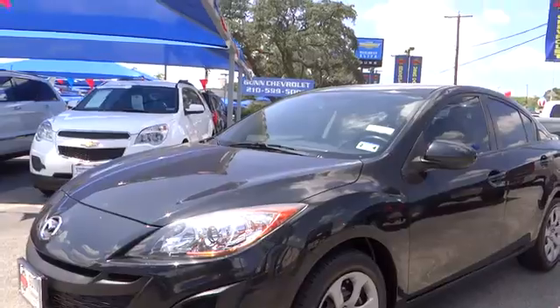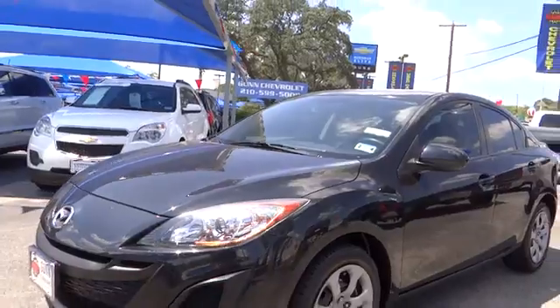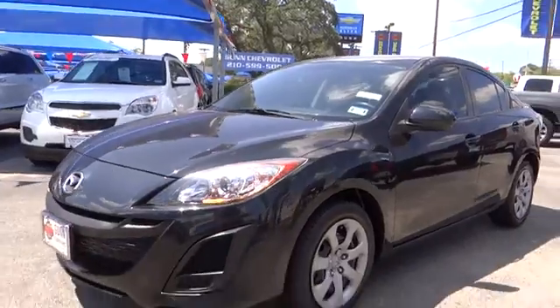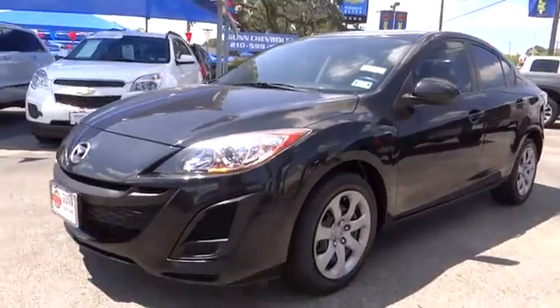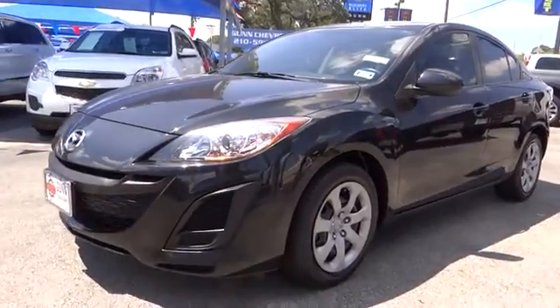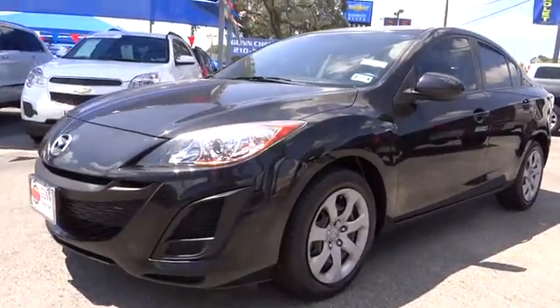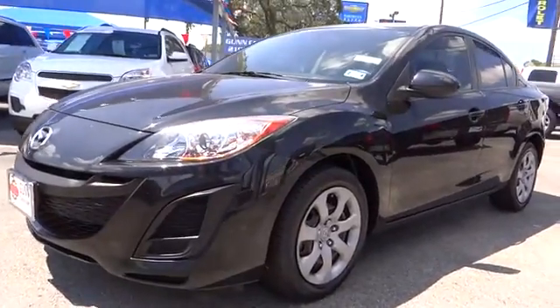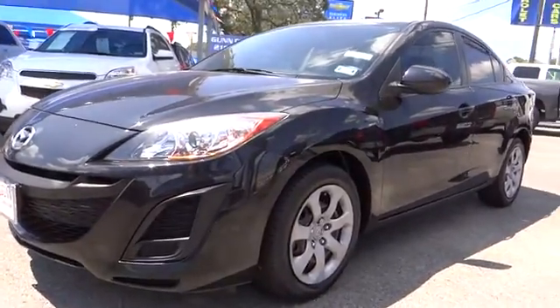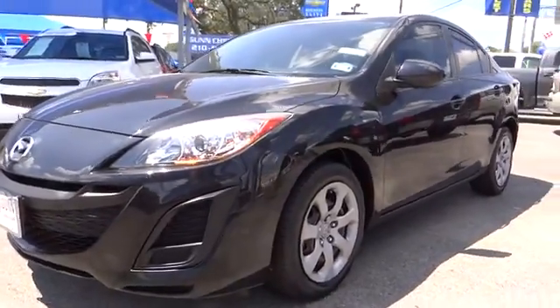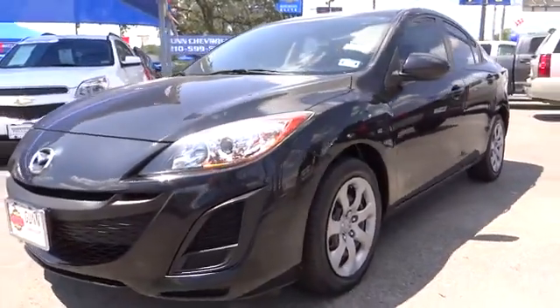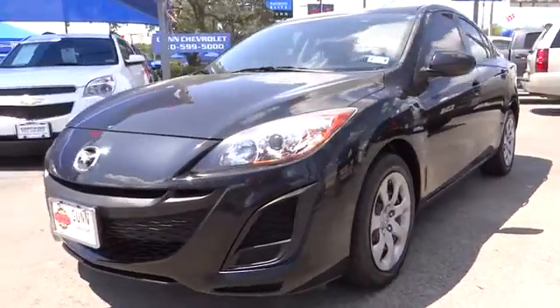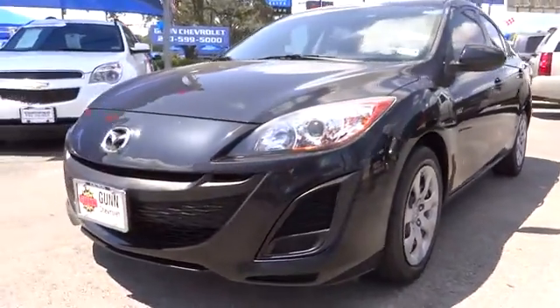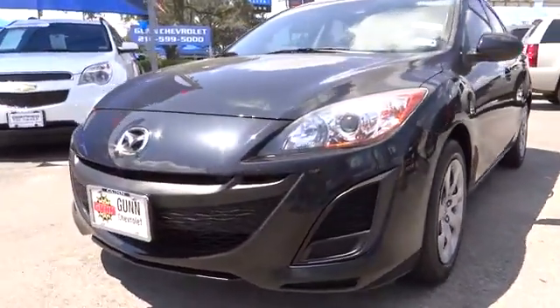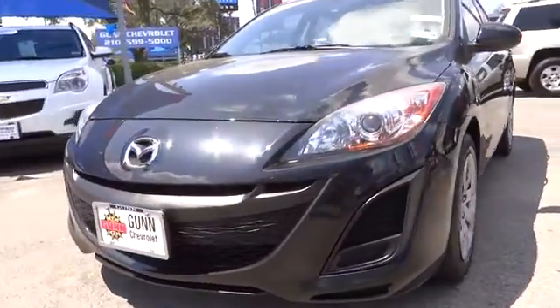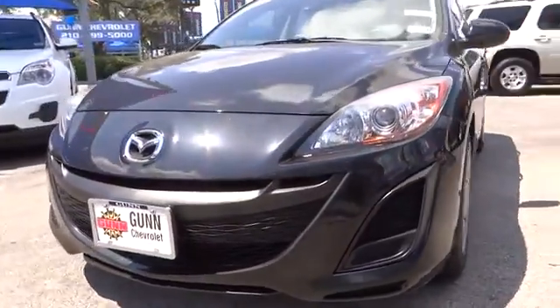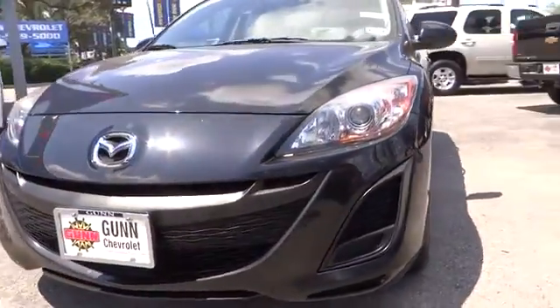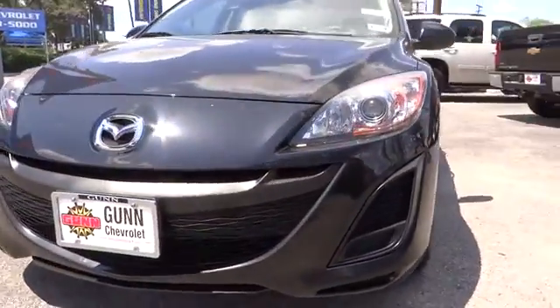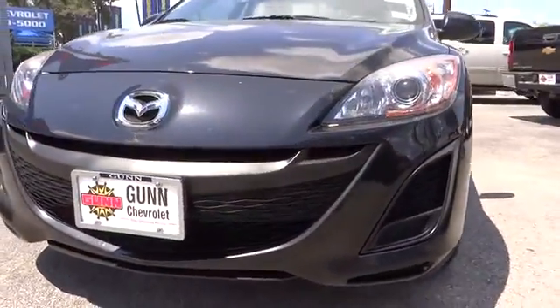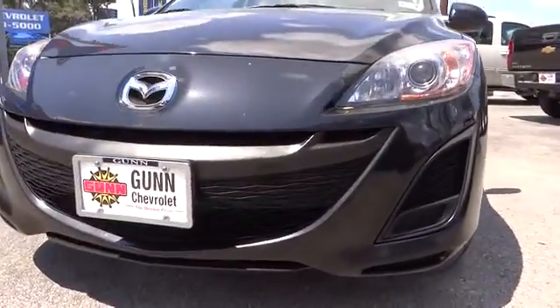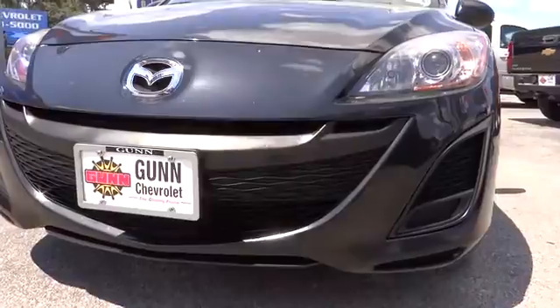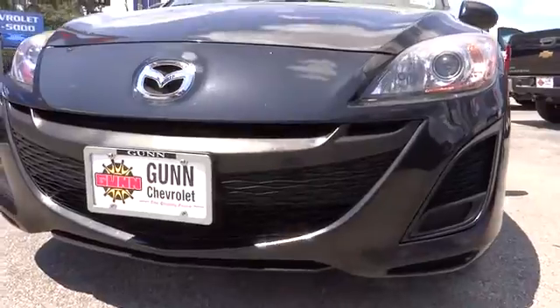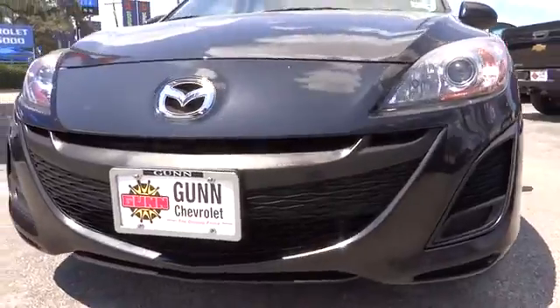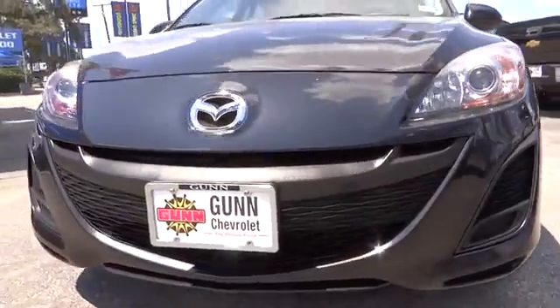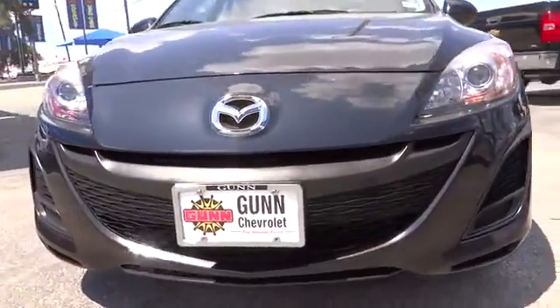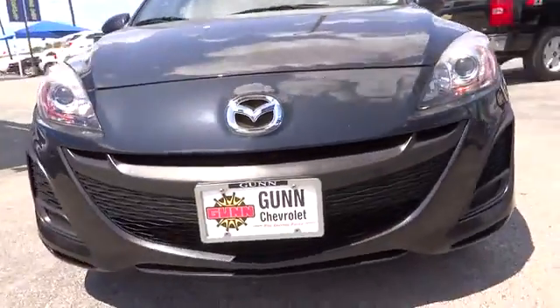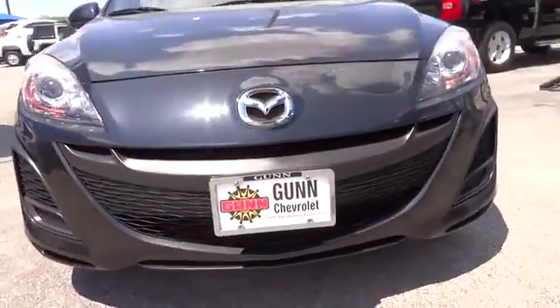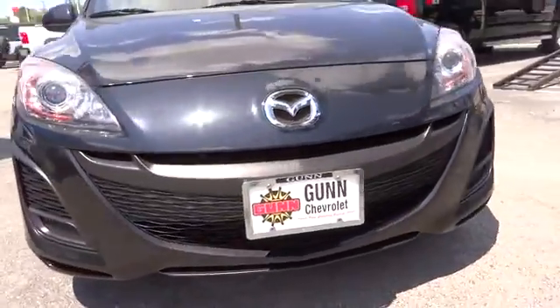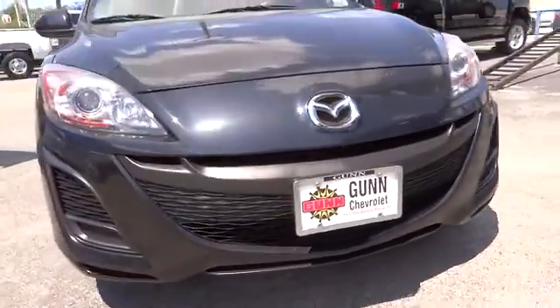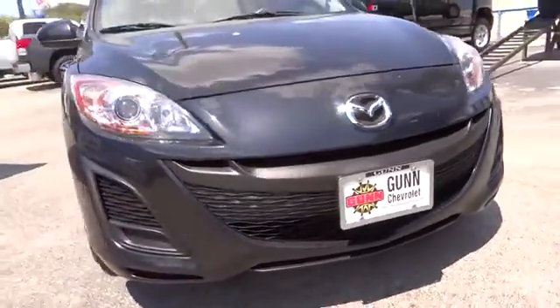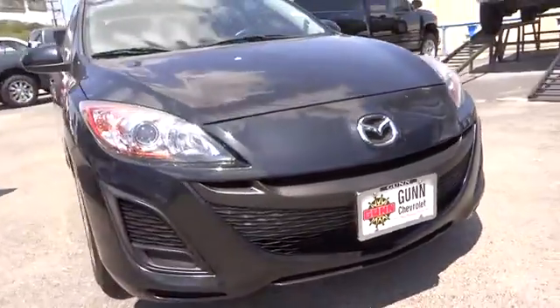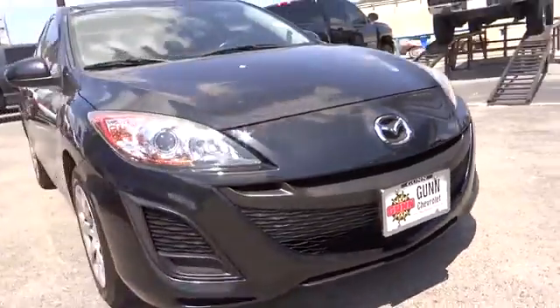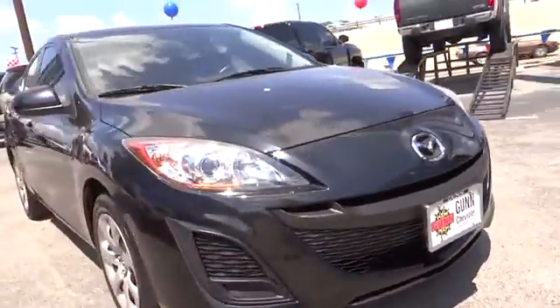The 2011 Mazda 3. A 2010 Car and Driver's 10 Best Award winner, the Mazda 3 meets your vehicle wants and needs.